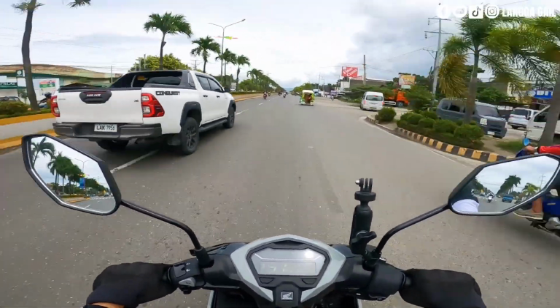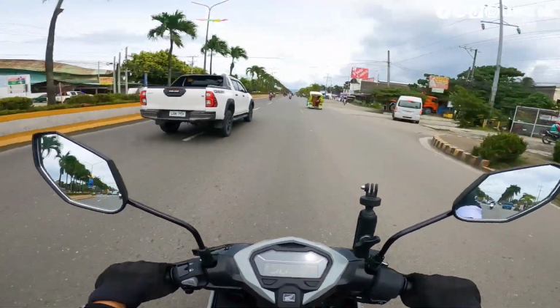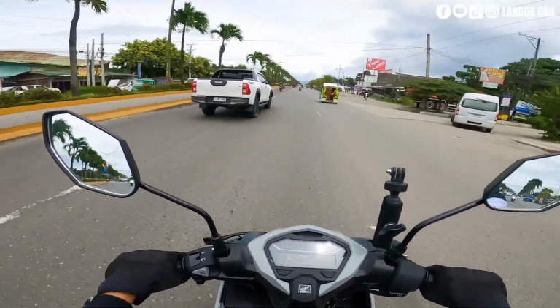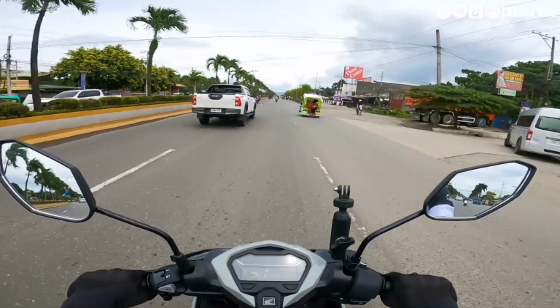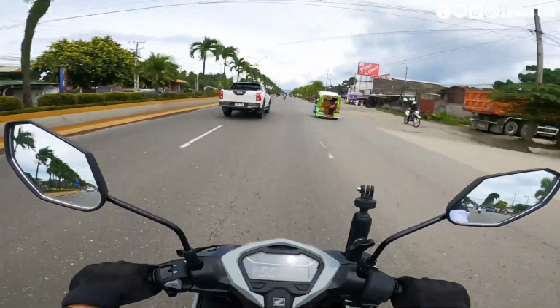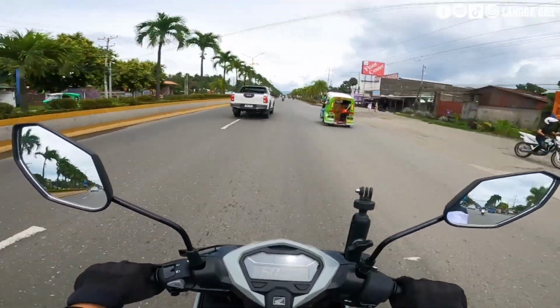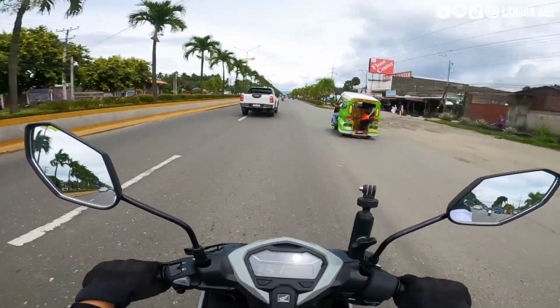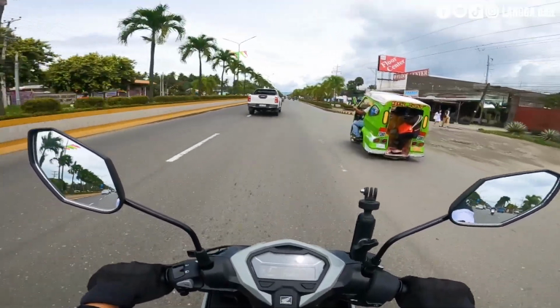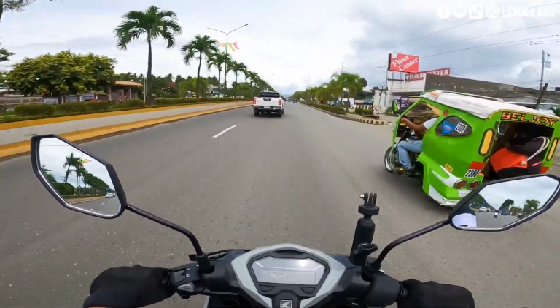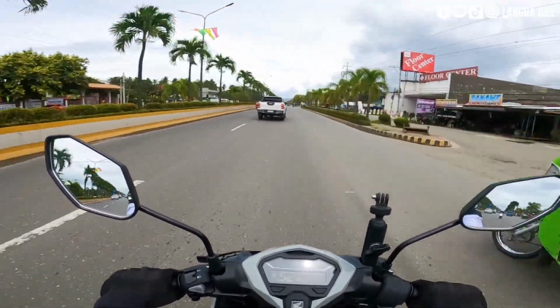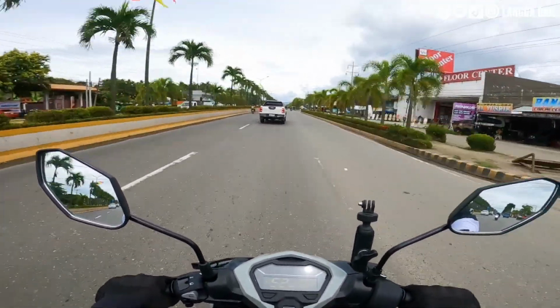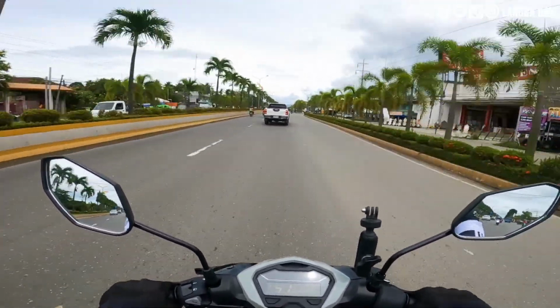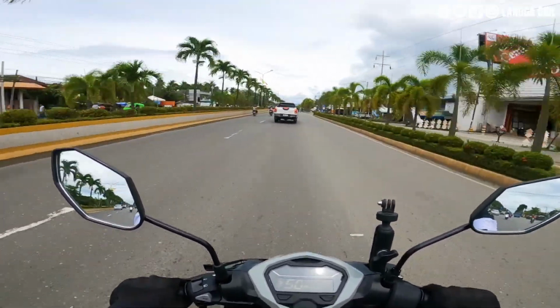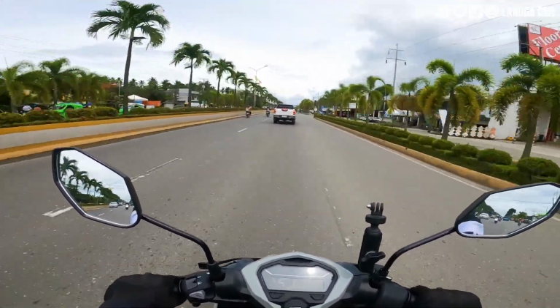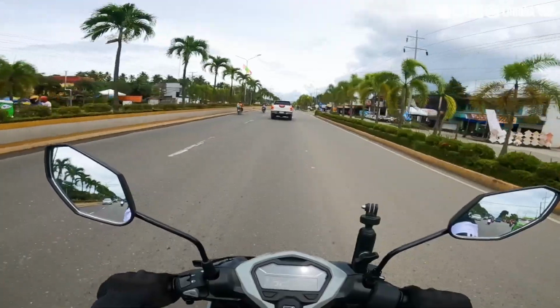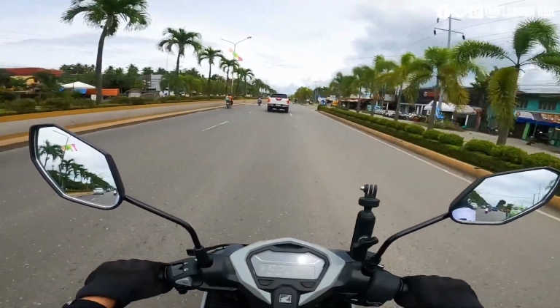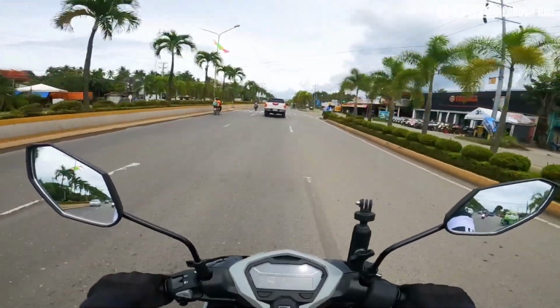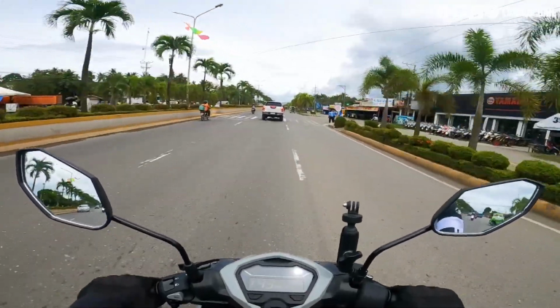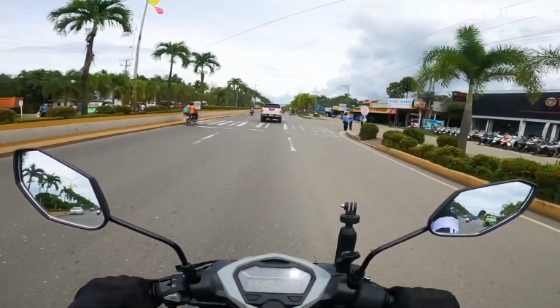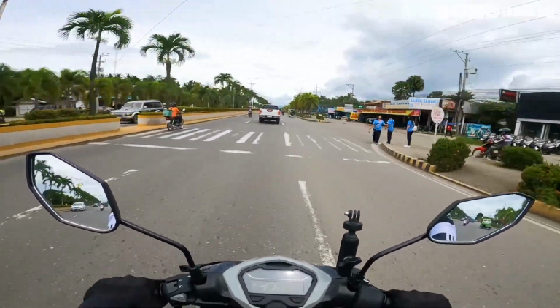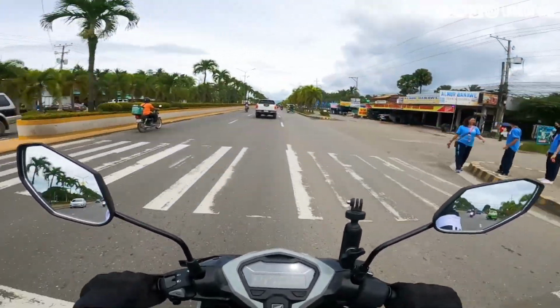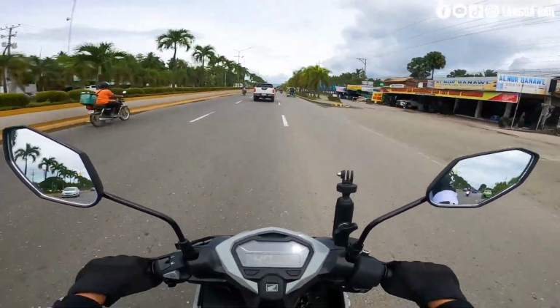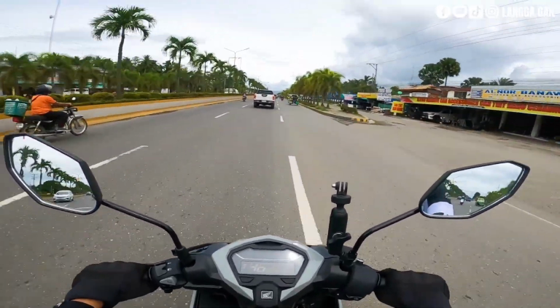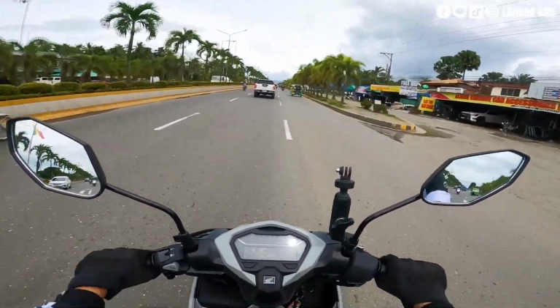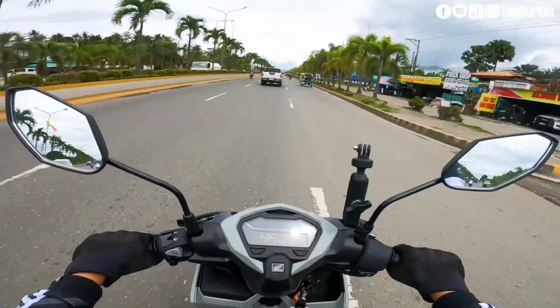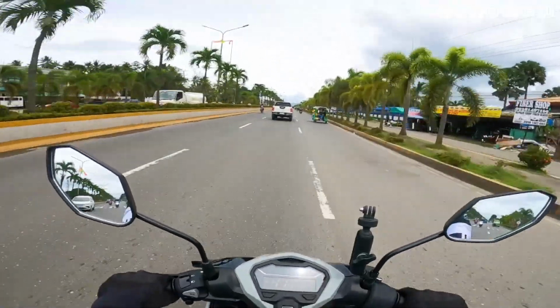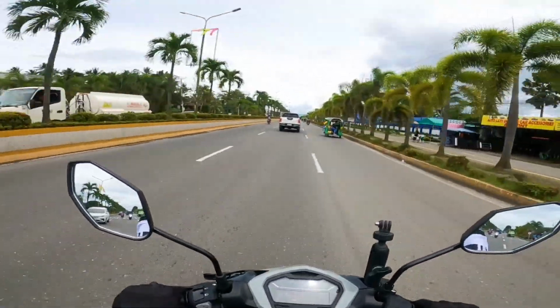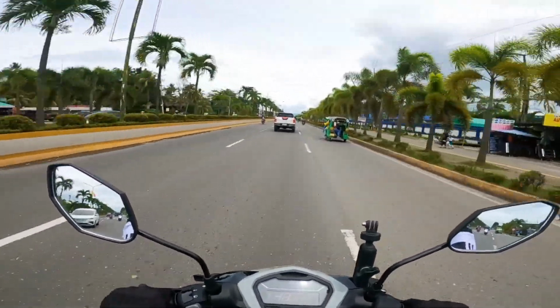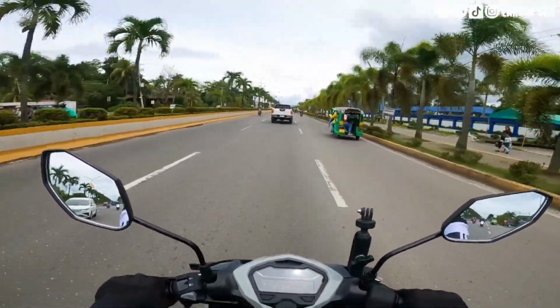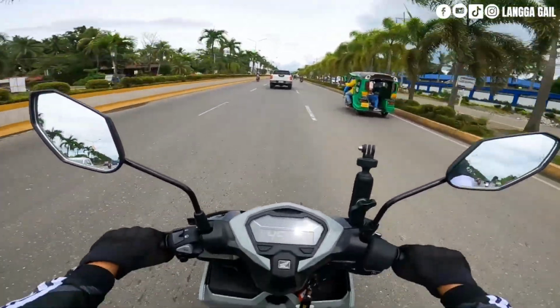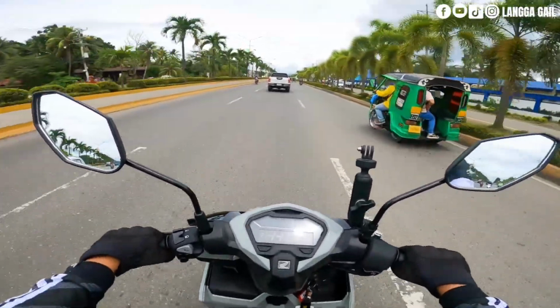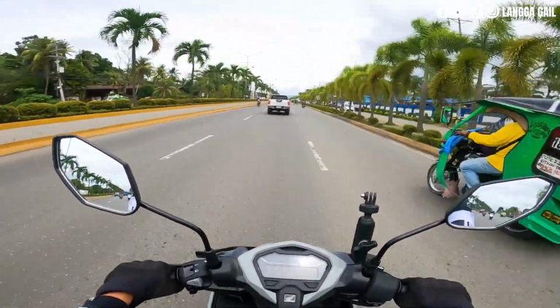Itong takbong 50 KPH guys, sa ibang scooter parang nasa 60 na. Pero dito kay Honda Click nasa 50 KPH pa lang siya. So sa power at saka sa torque, may ibubuga siya guys.